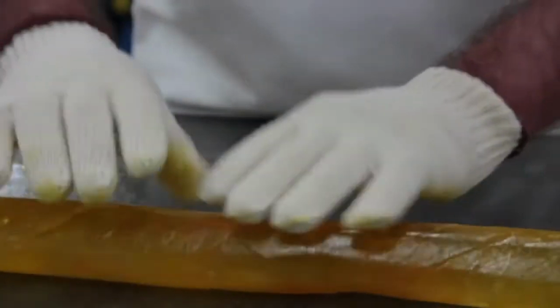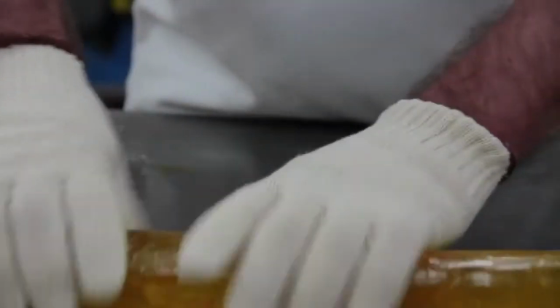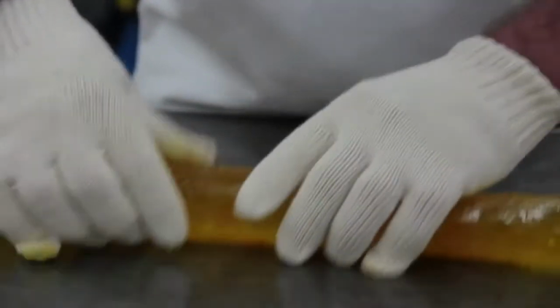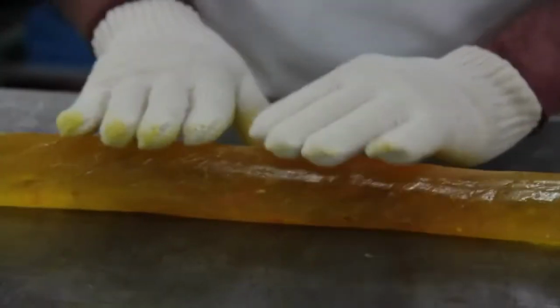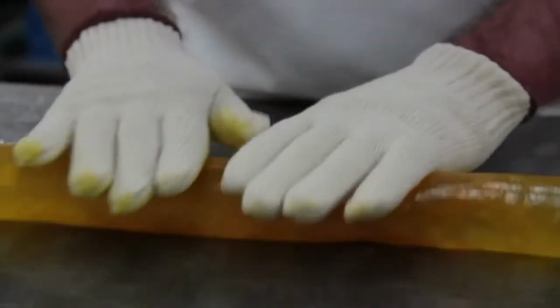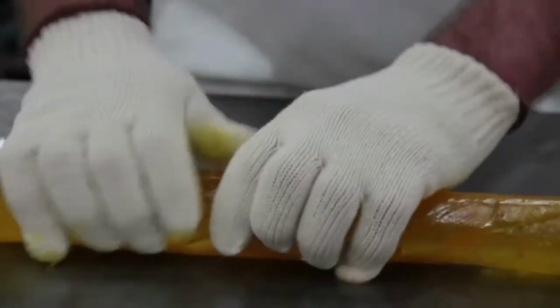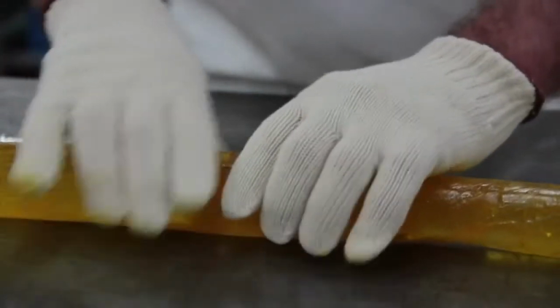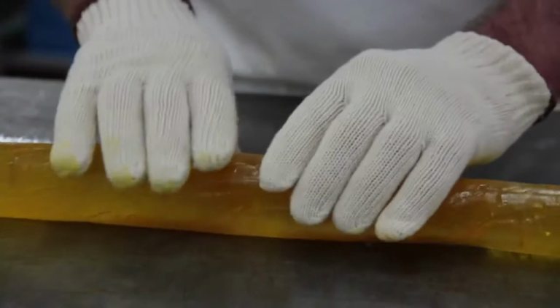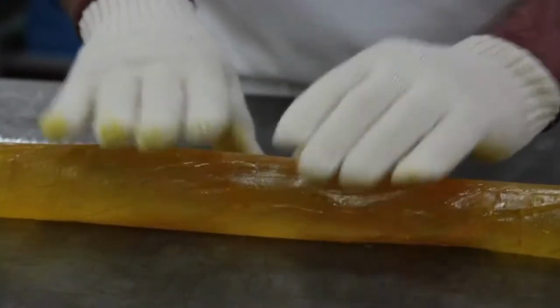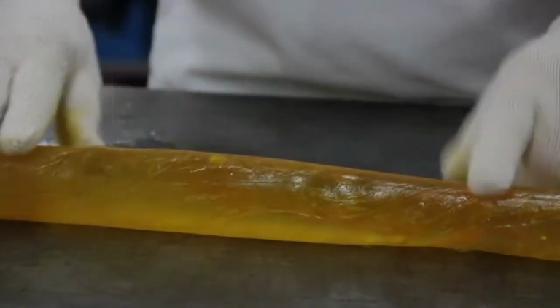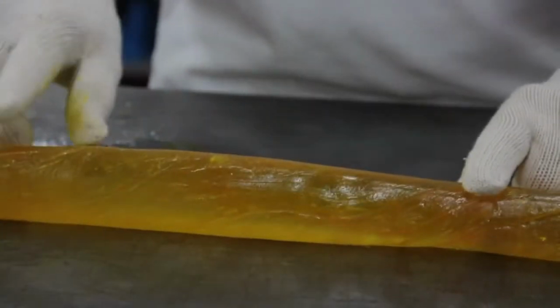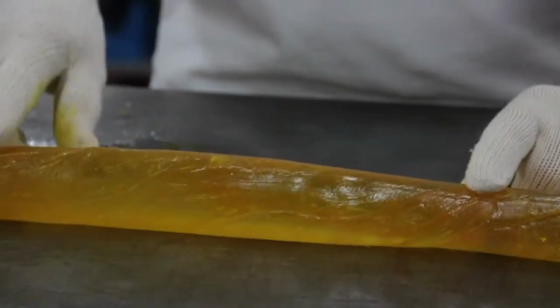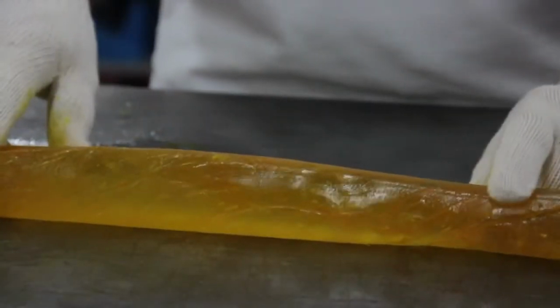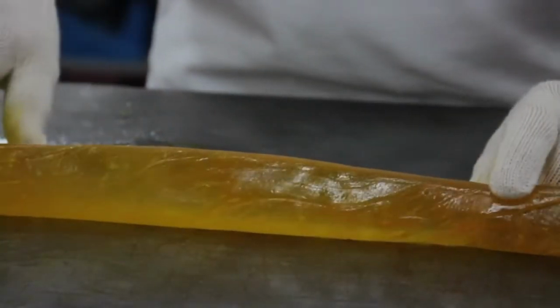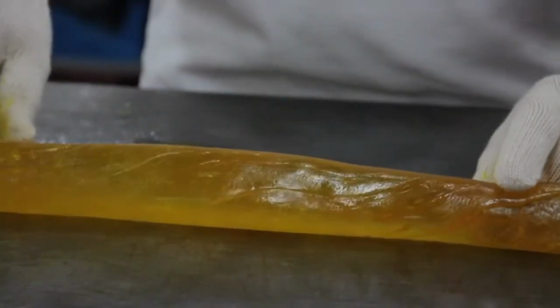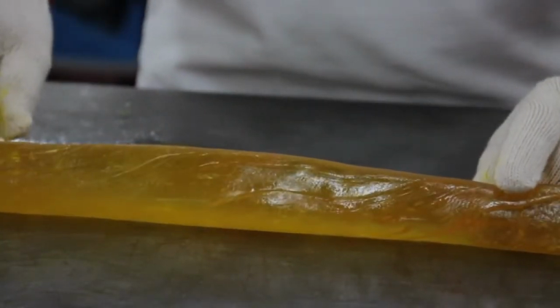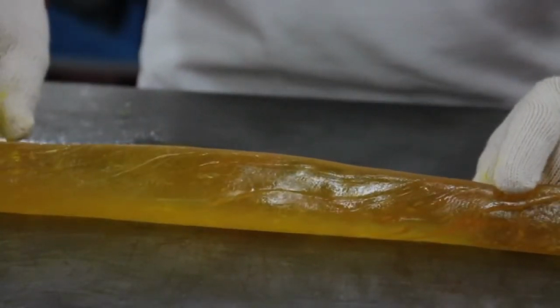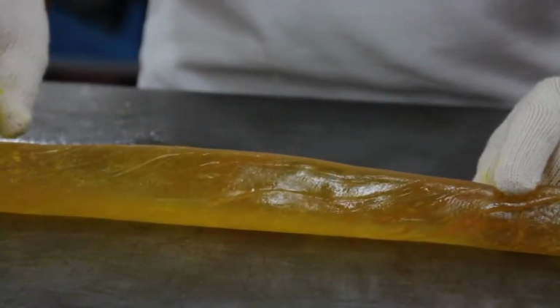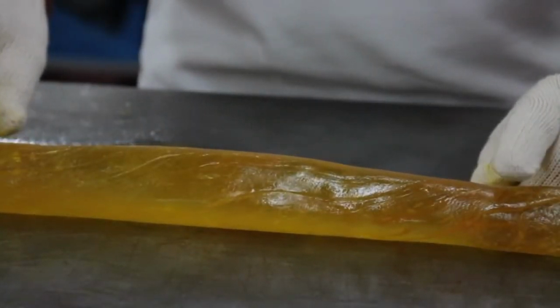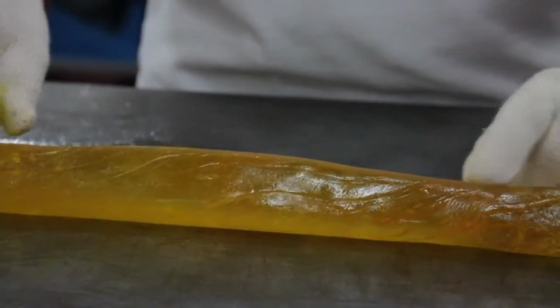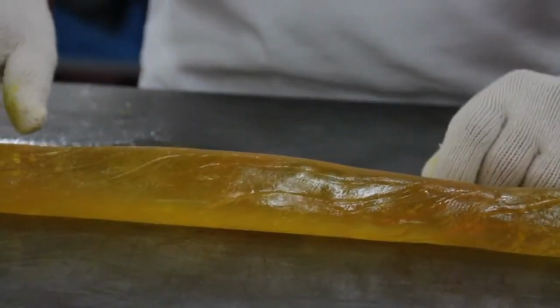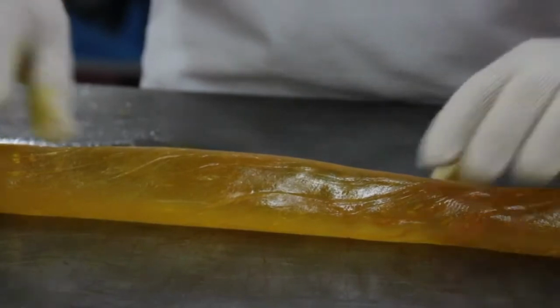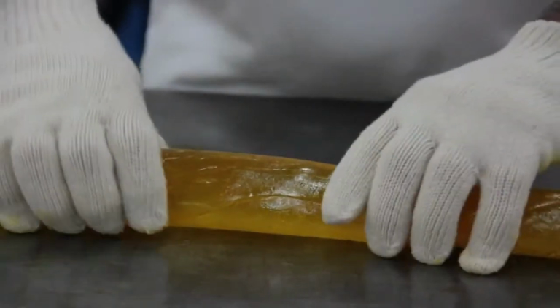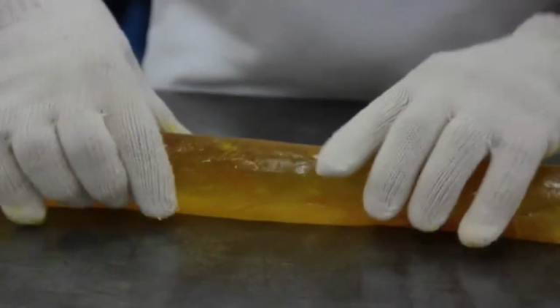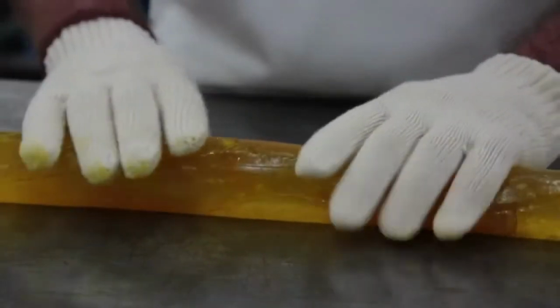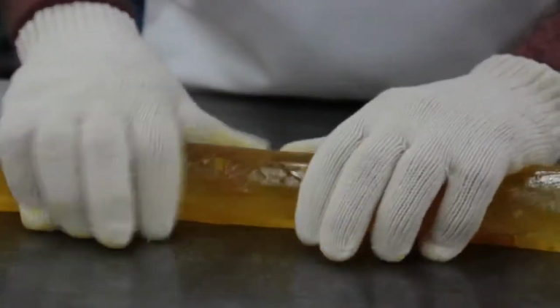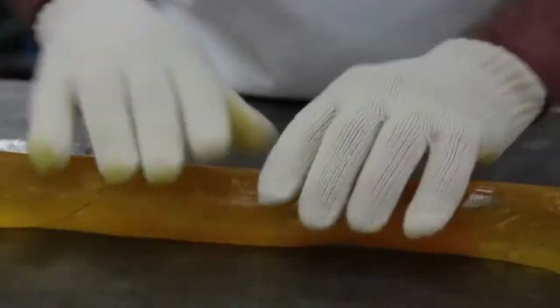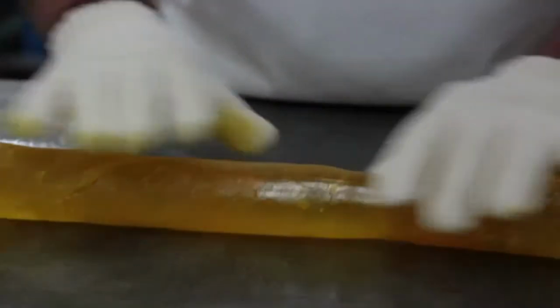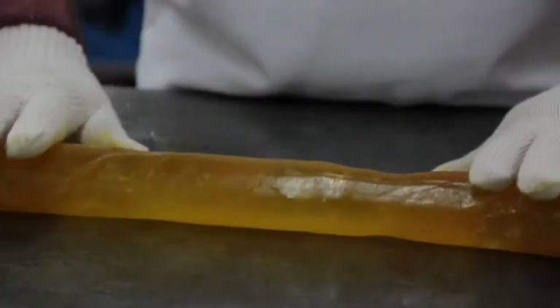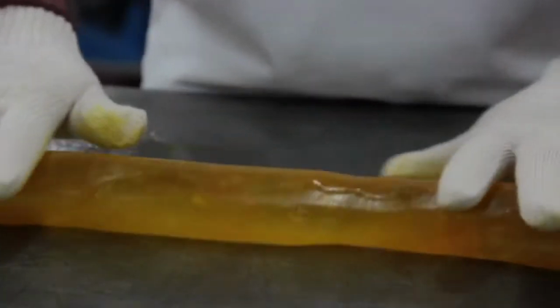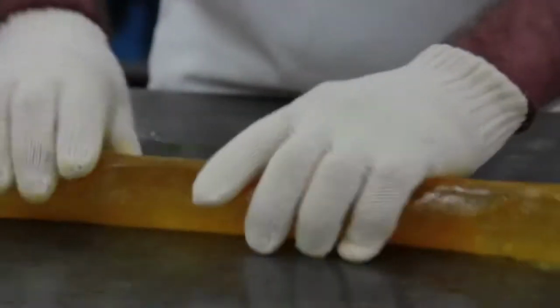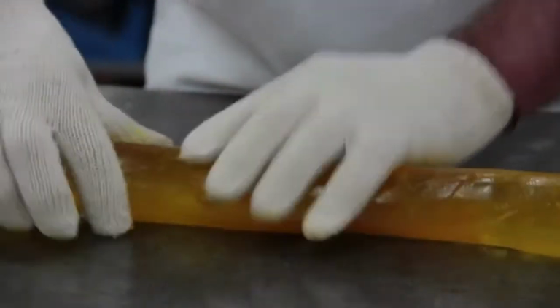This is just about at the point where we can form it. It's viscous enough that it's not flowing very quickly, yet it's still plastic enough that we're going to be able to get it through the rollers and turn it into a nice candy.